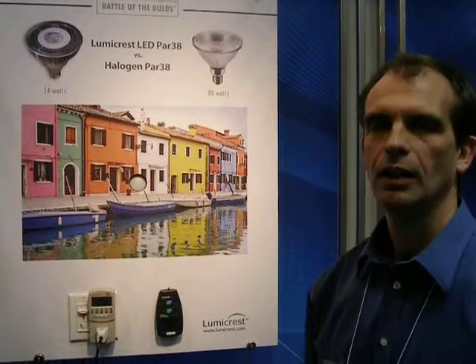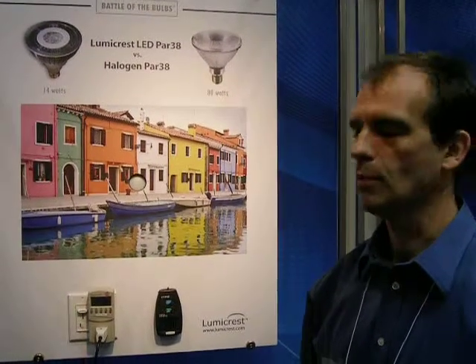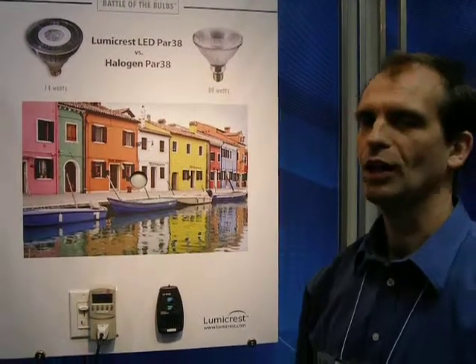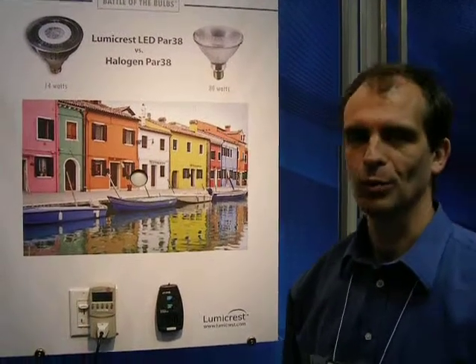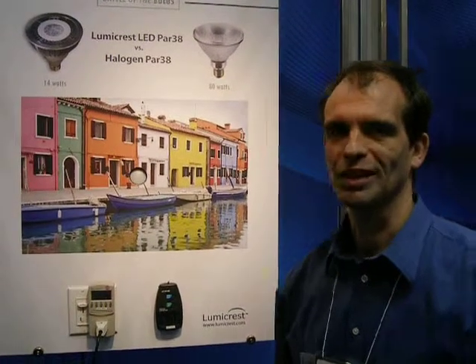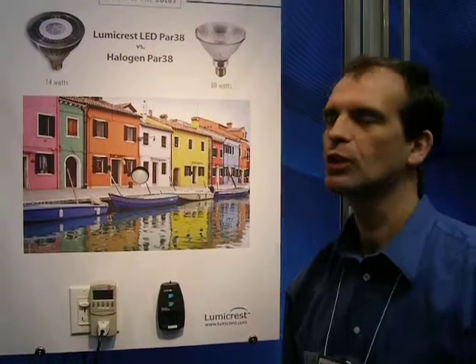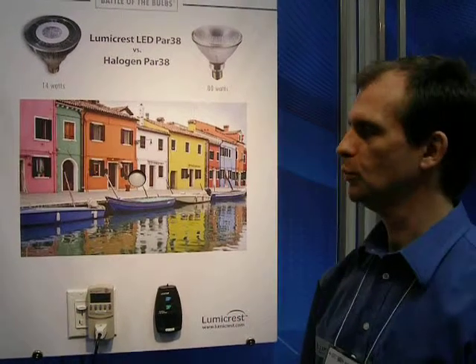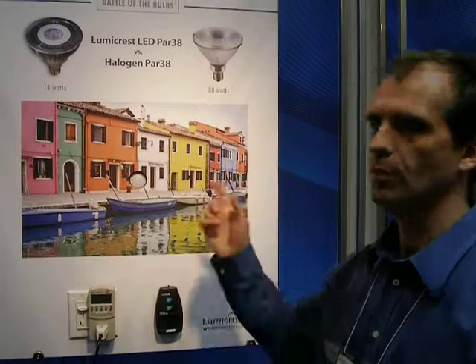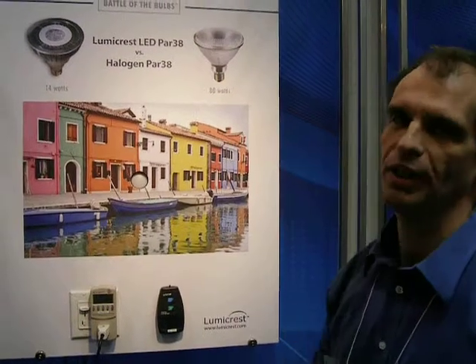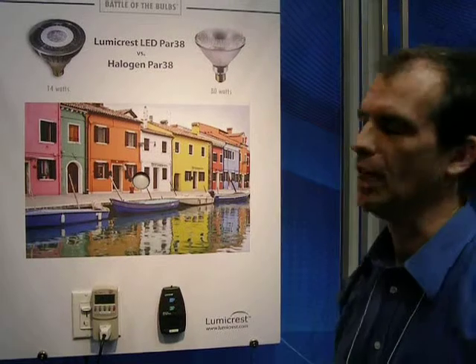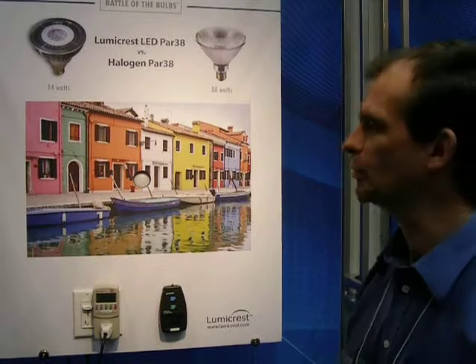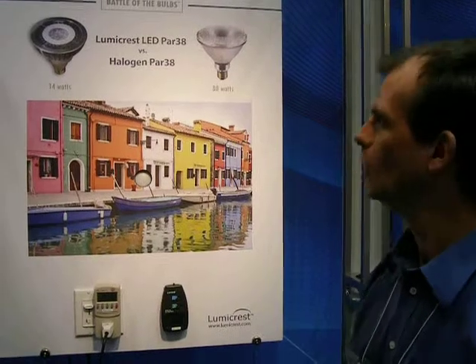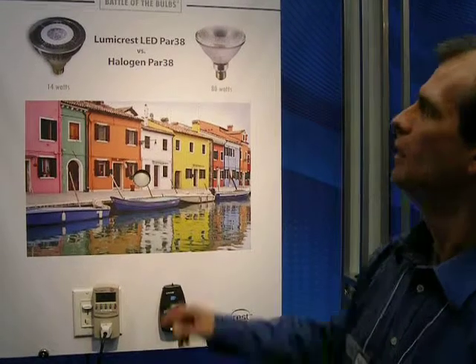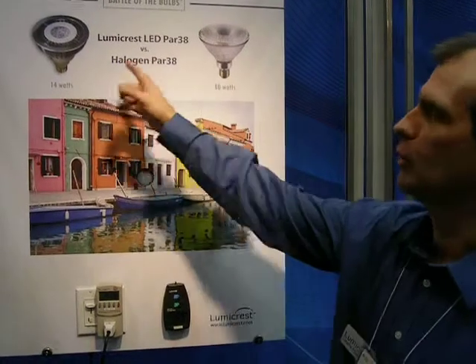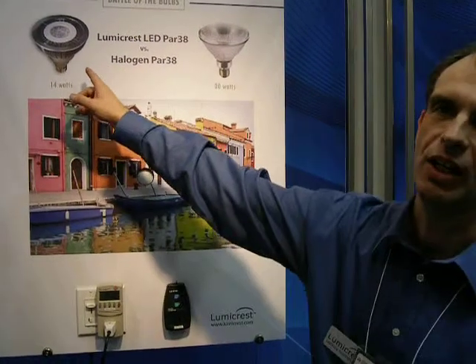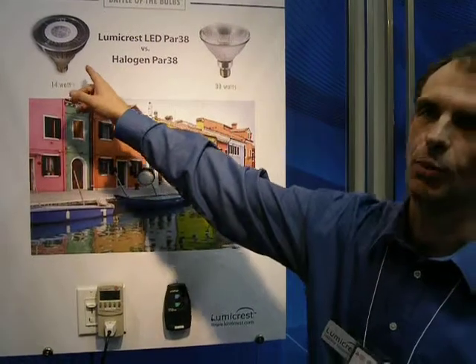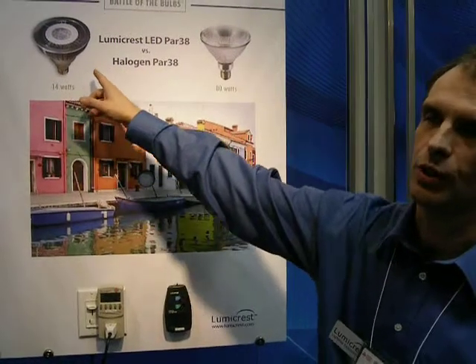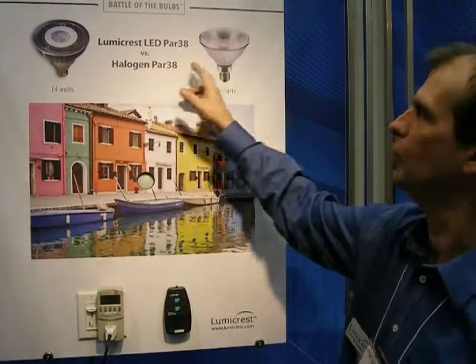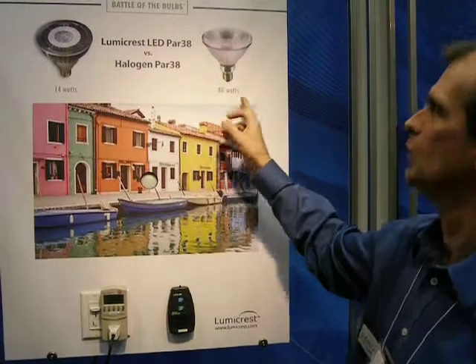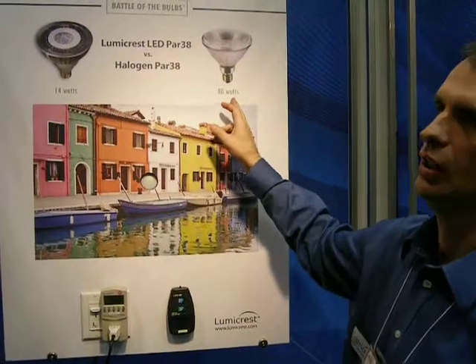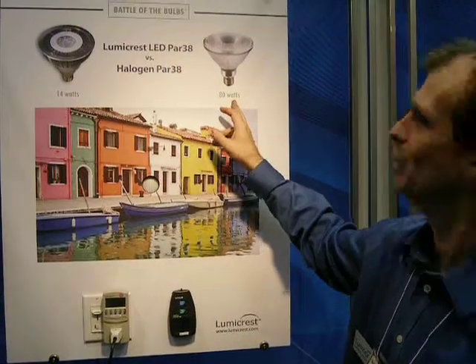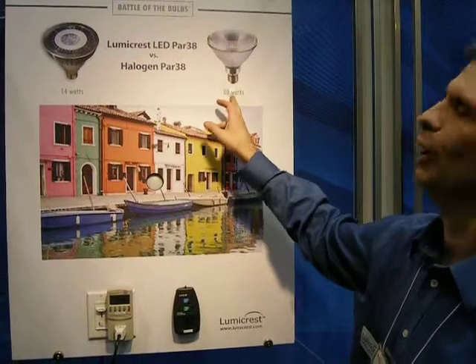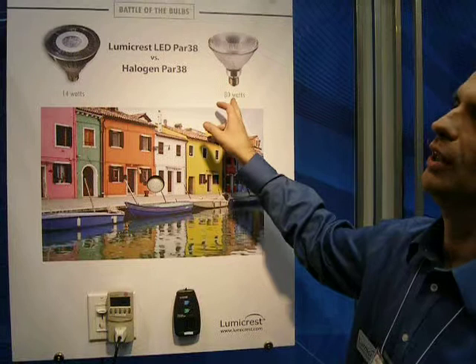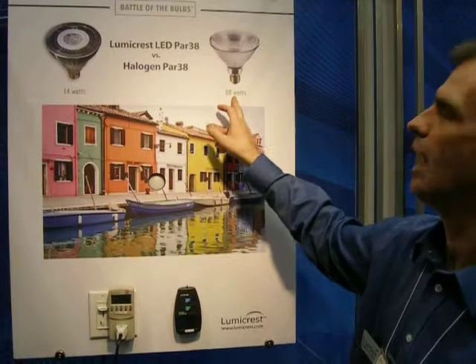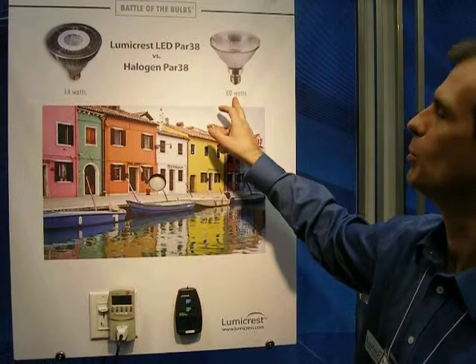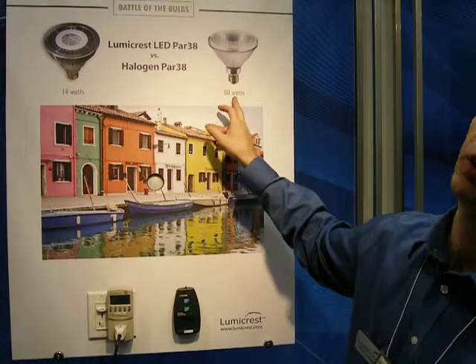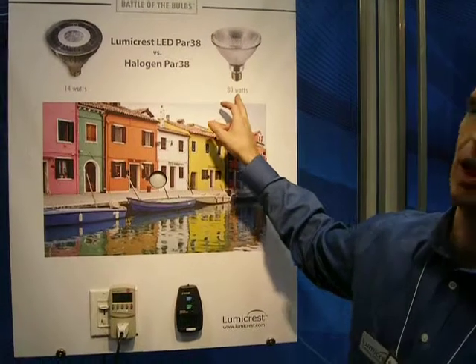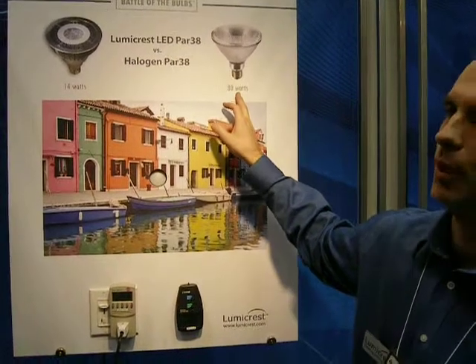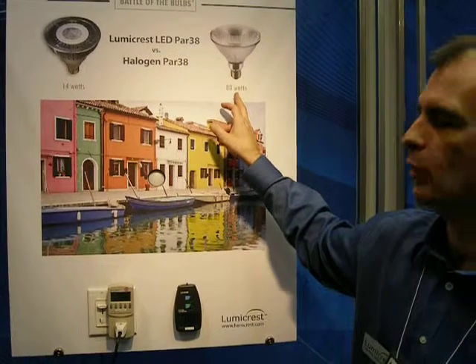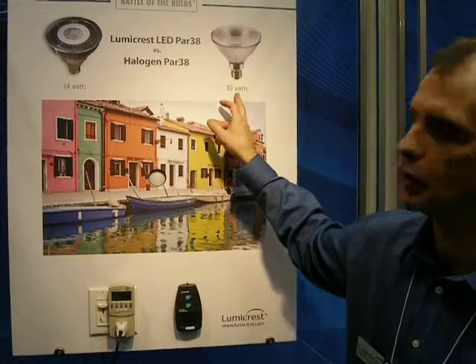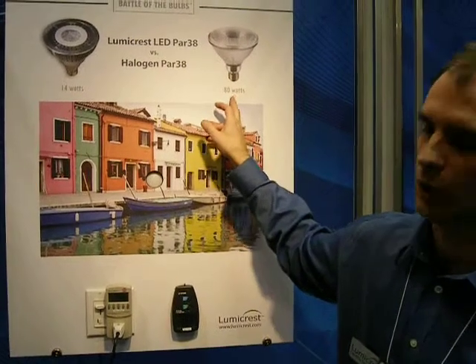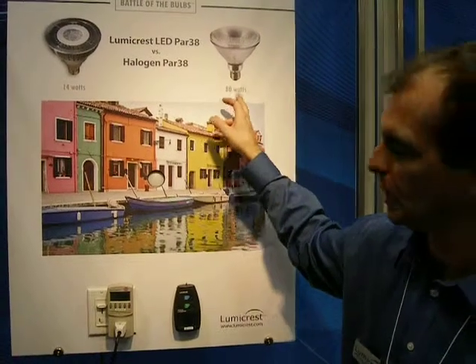Hello, I'm David Gelder from Lumicrest Lighting Solutions. We are demonstrating here at PM Expo the Lumicrest LED PAR38 versus the incumbent technology of the Halogen PAR38 at about 80 watts, nominally speaking.